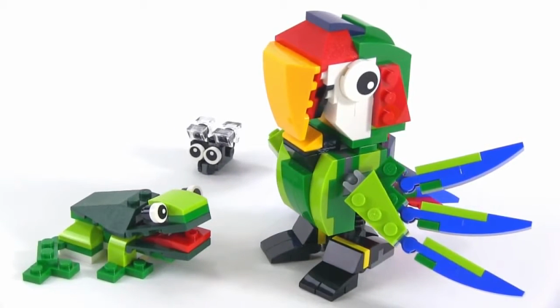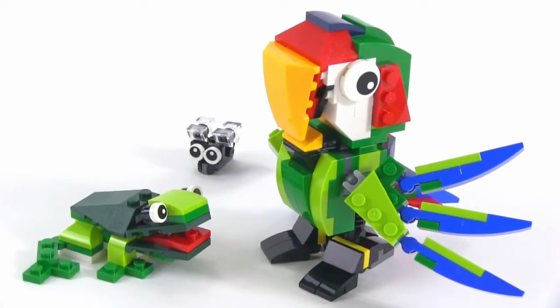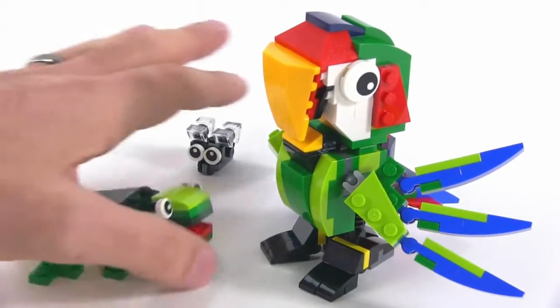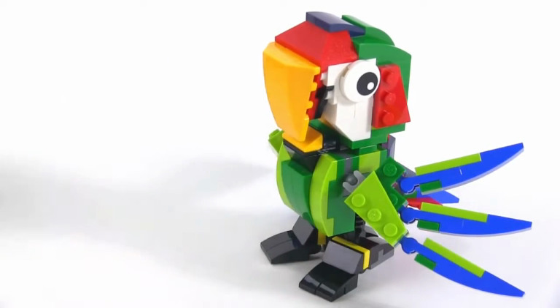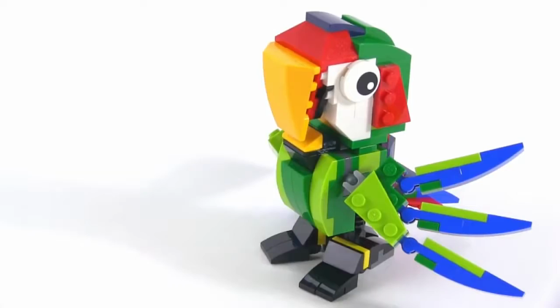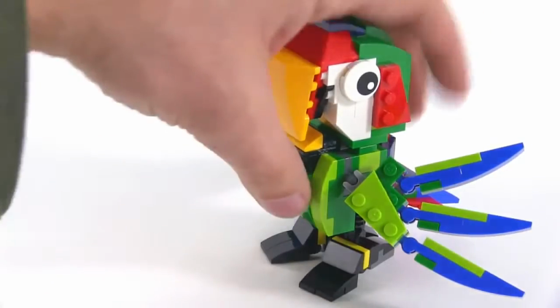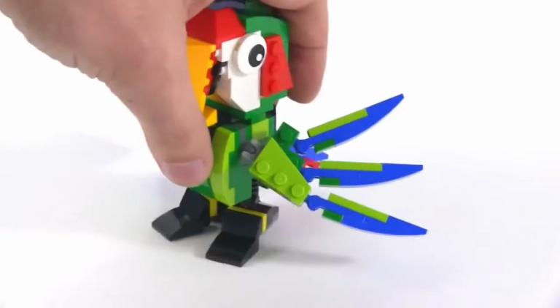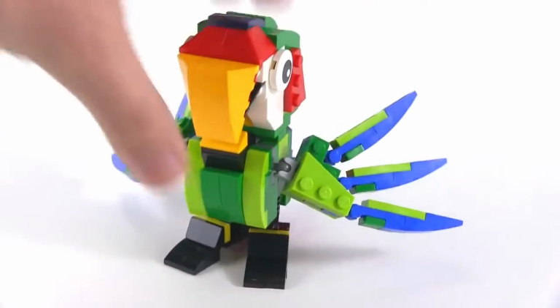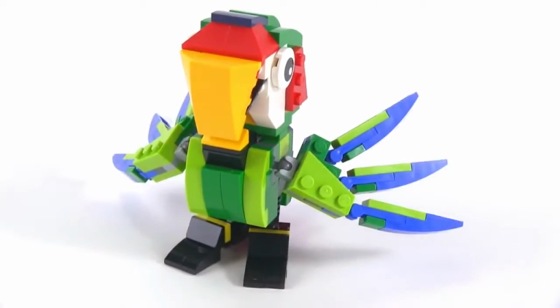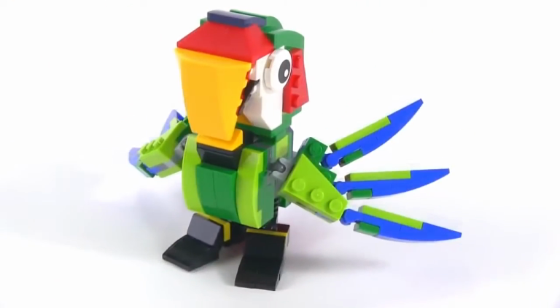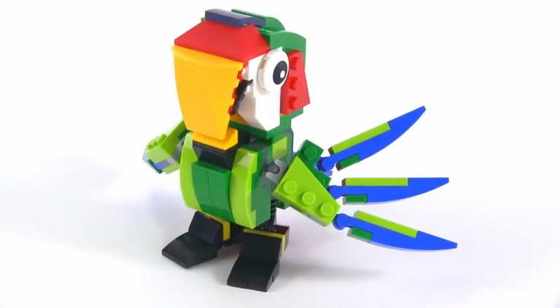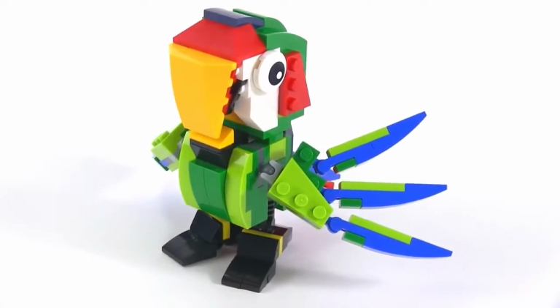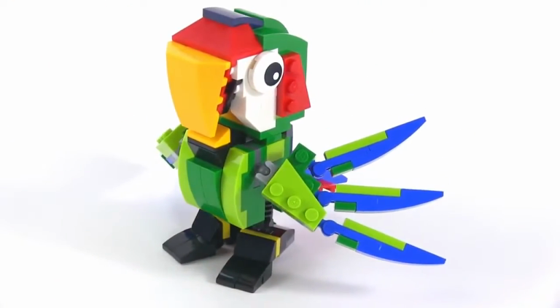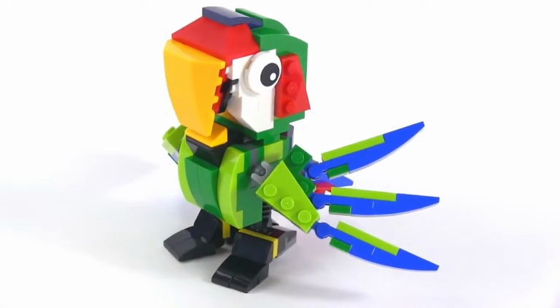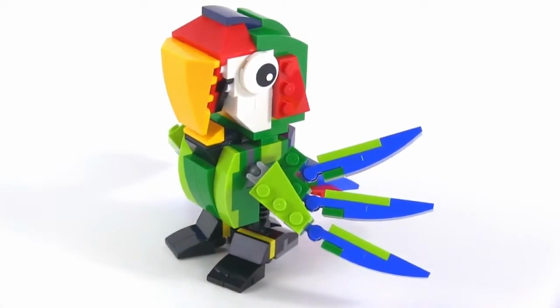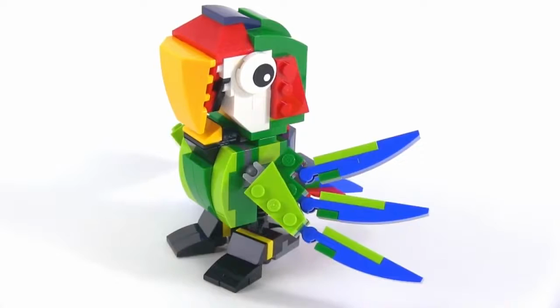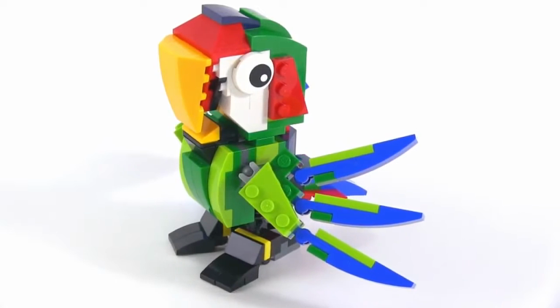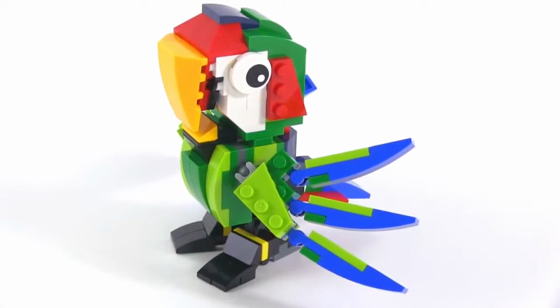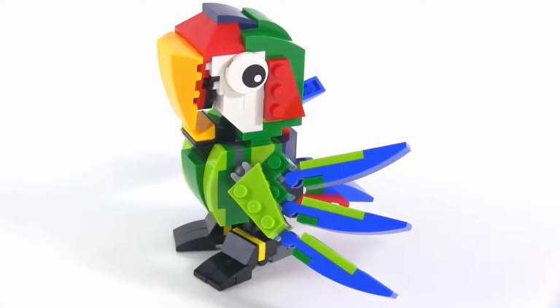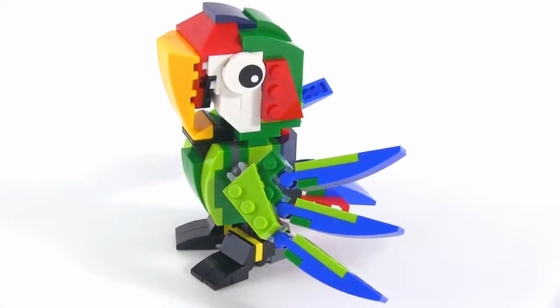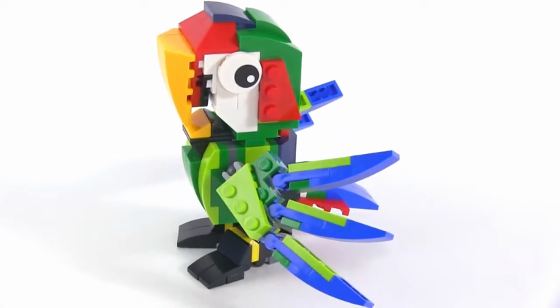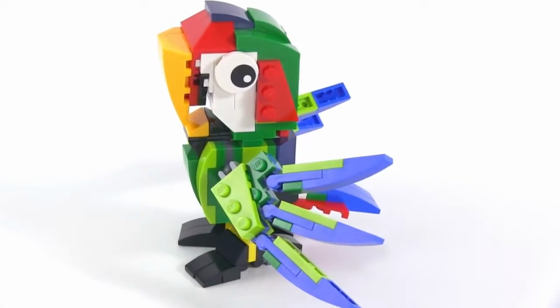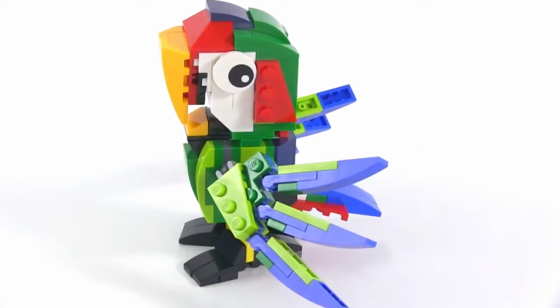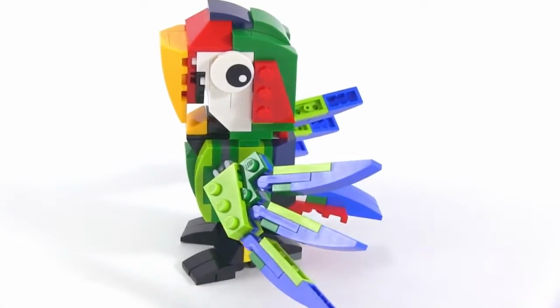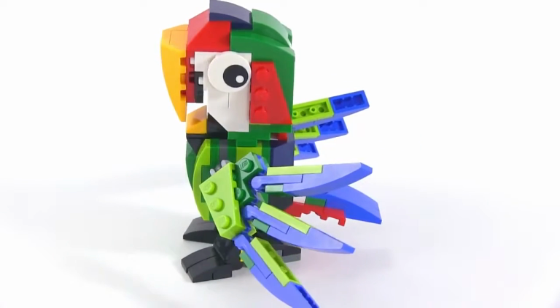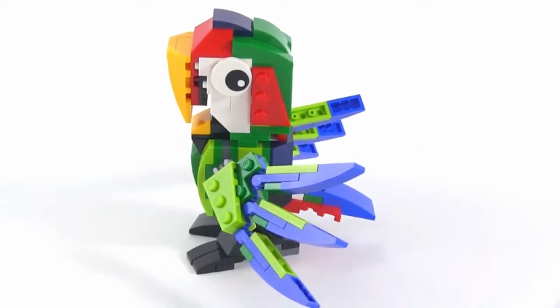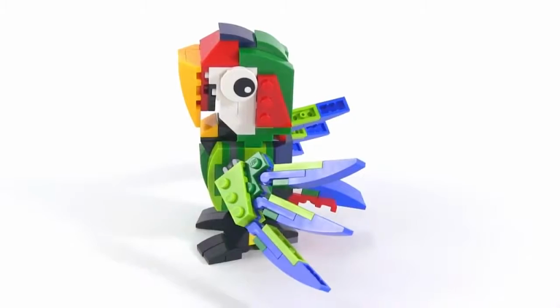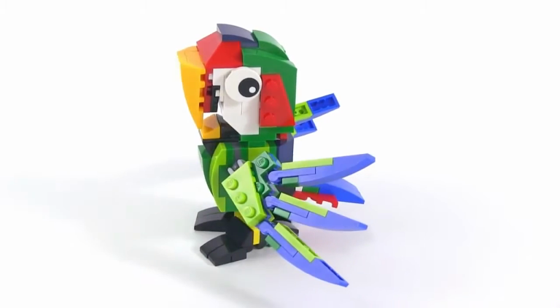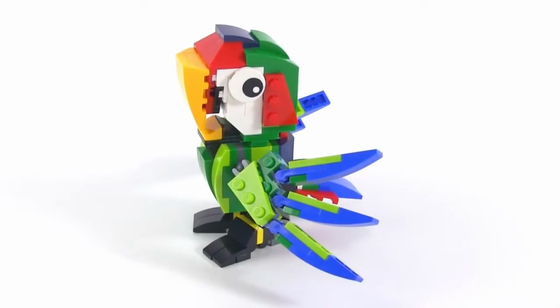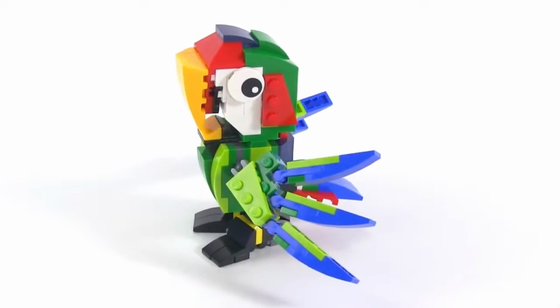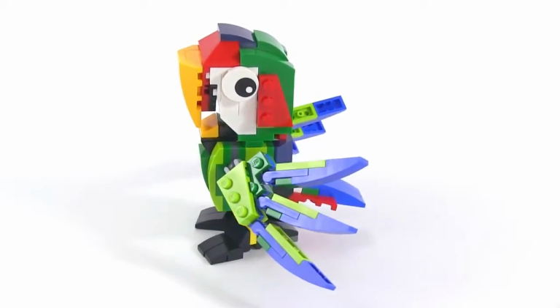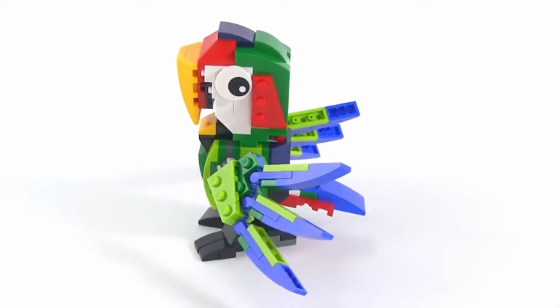Let's get right to the good stuff here. A very colorful parrot. It's done in a very cartoonish style and it looks really, really cool. It really makes you want to buy this set just for this.